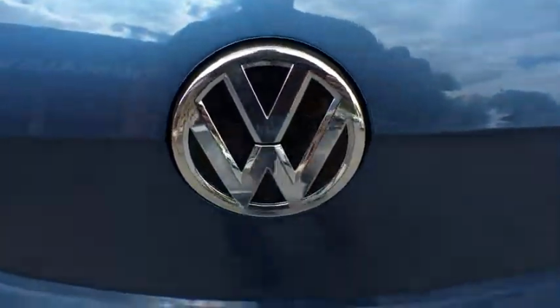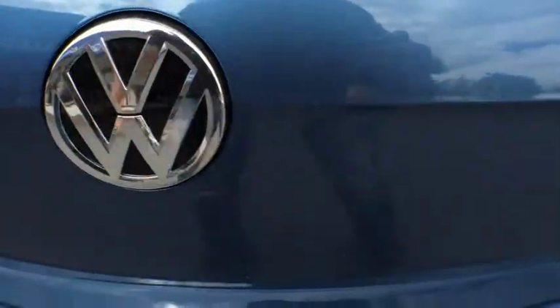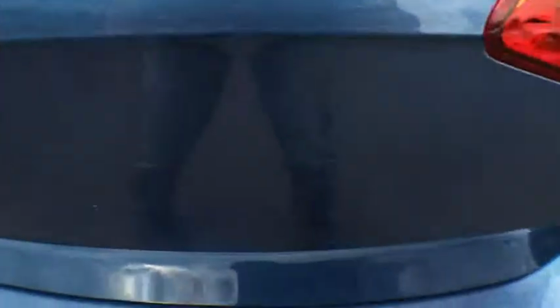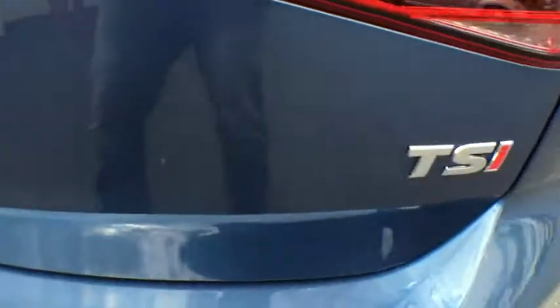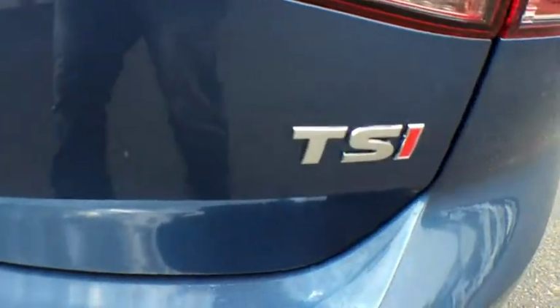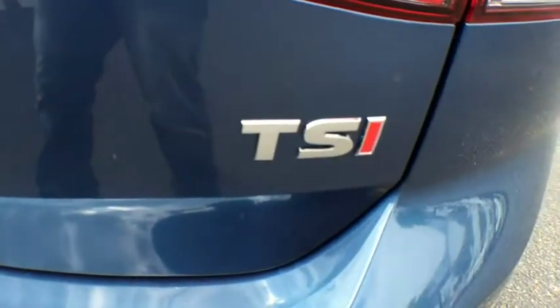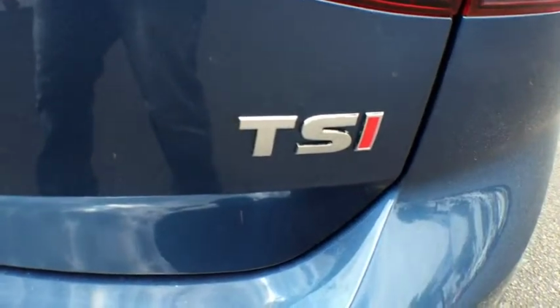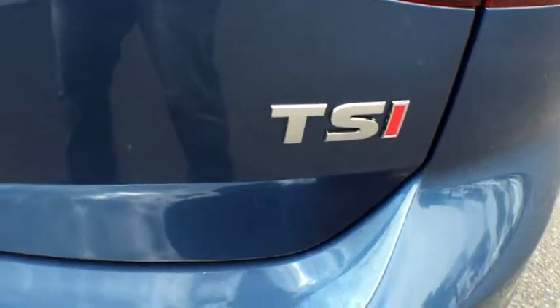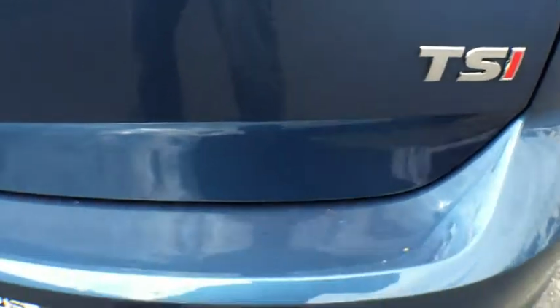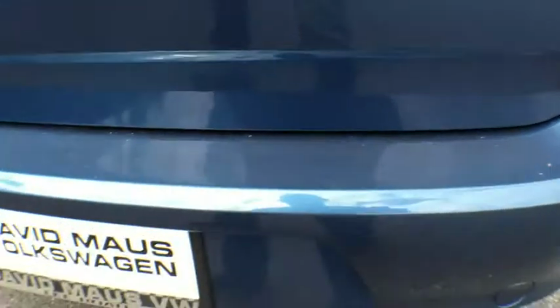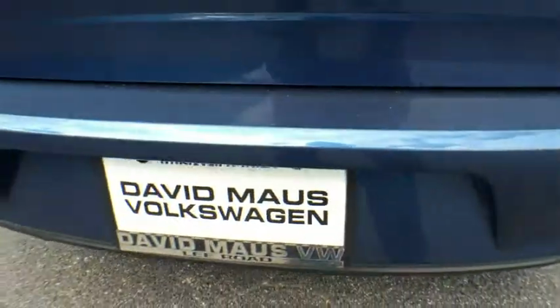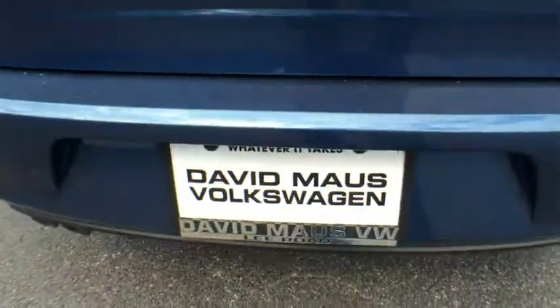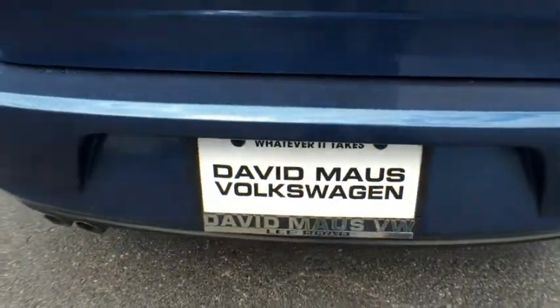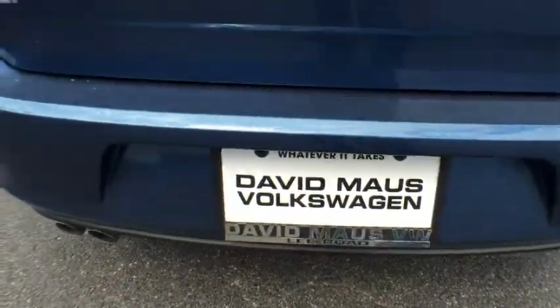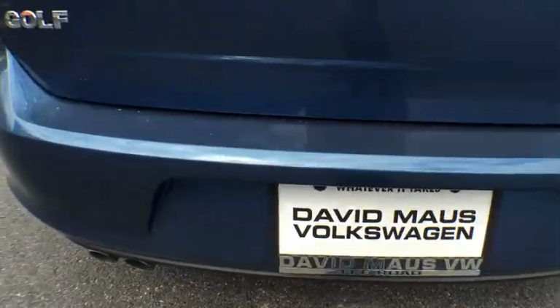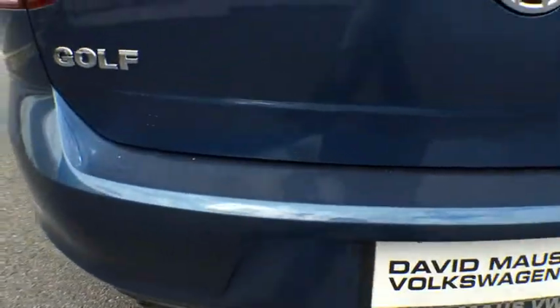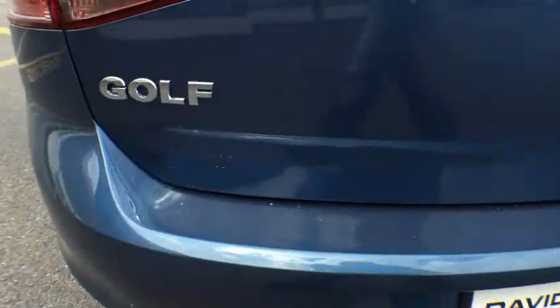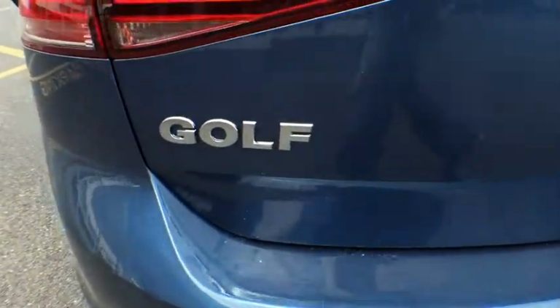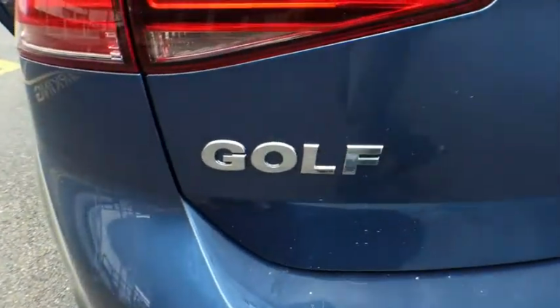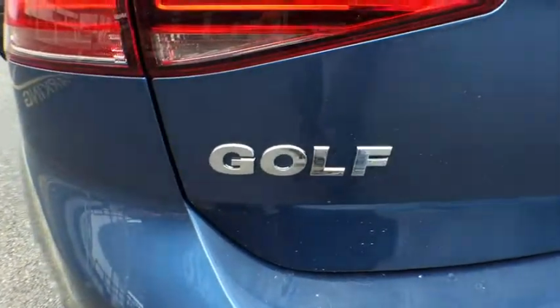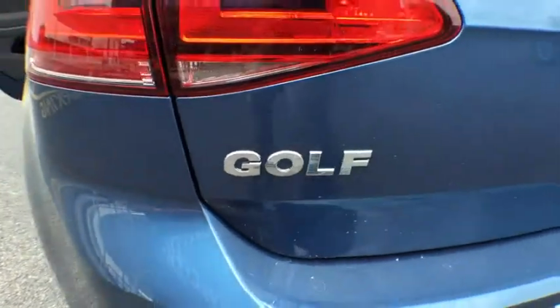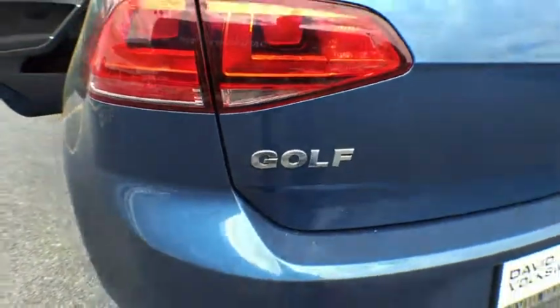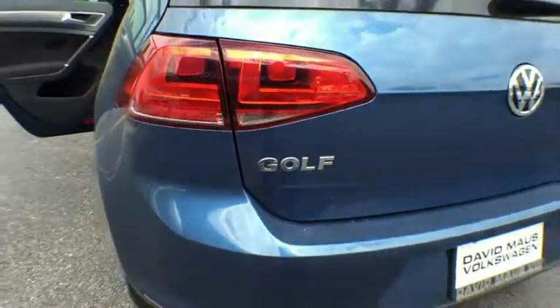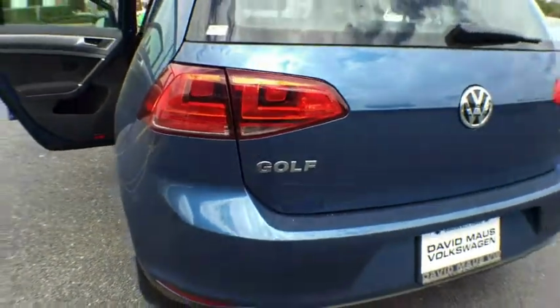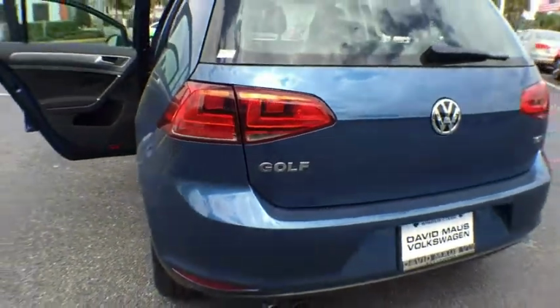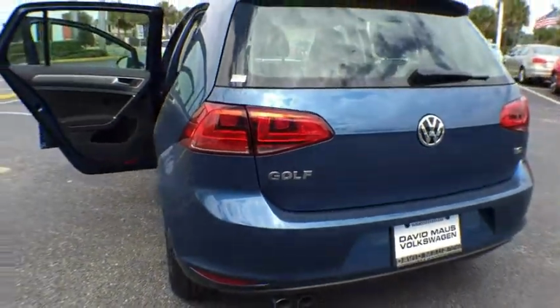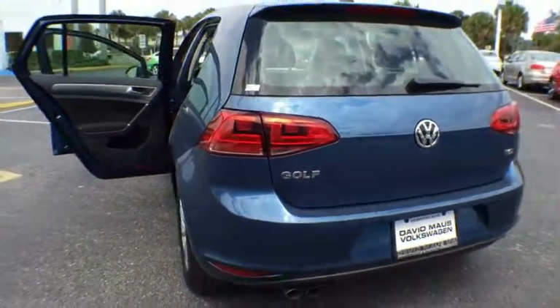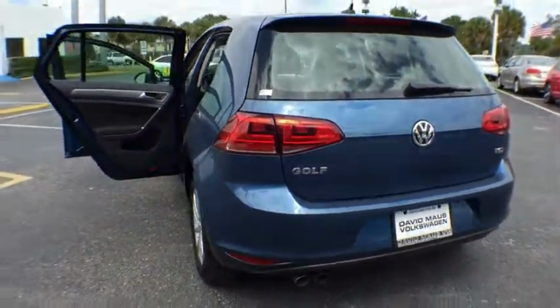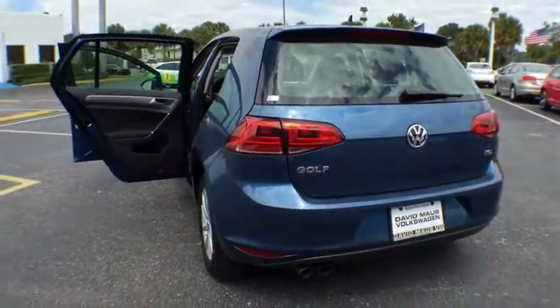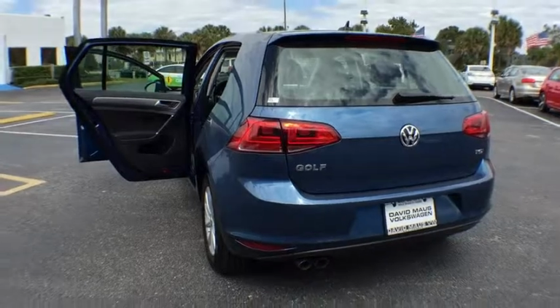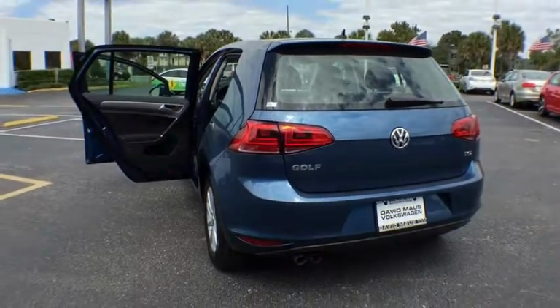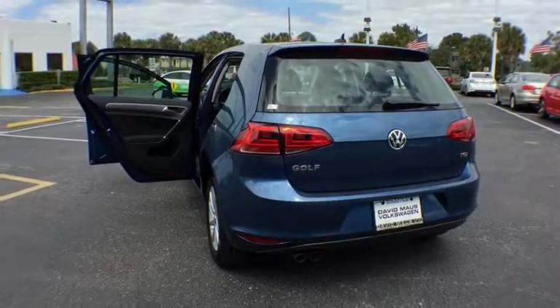Adjustable steering wheel. Driver airbag. Aluminum wheels. Floor mats. Cruise control. Four-wheel disc brakes. AM-FM stereo radio.